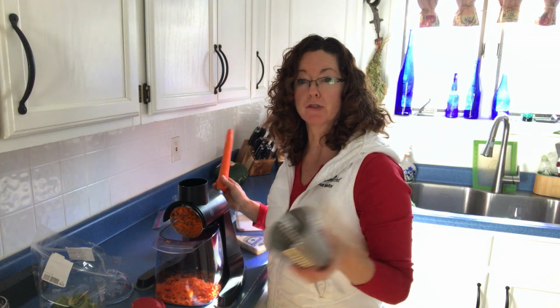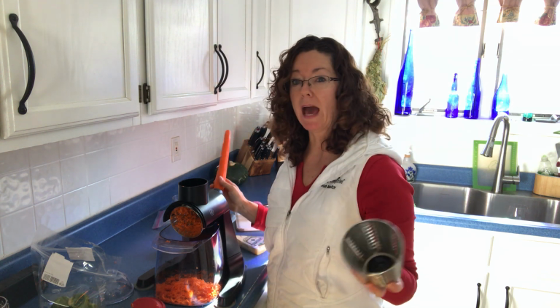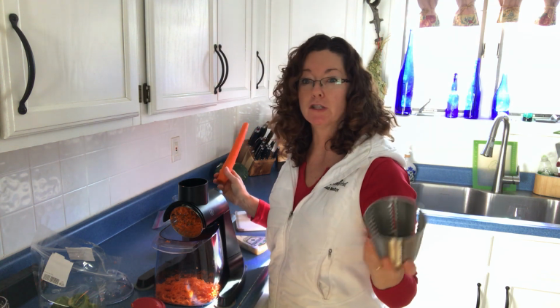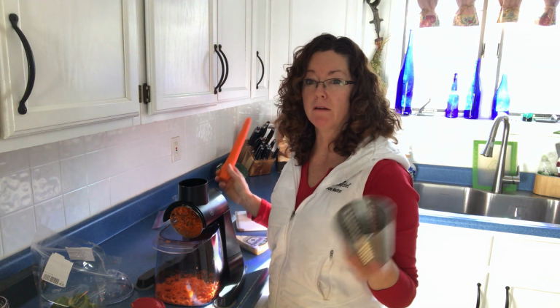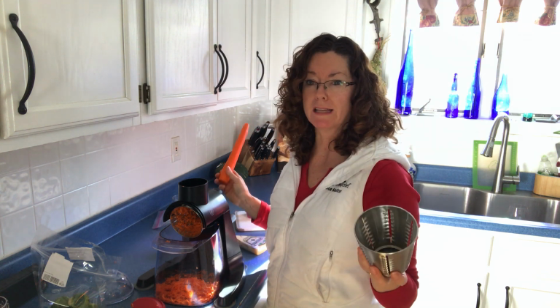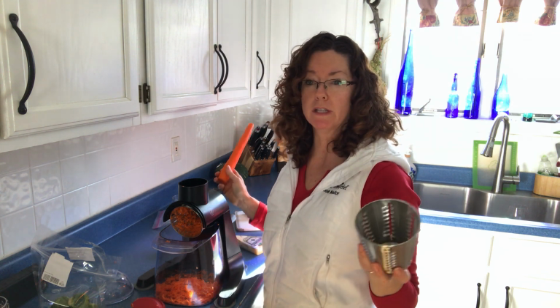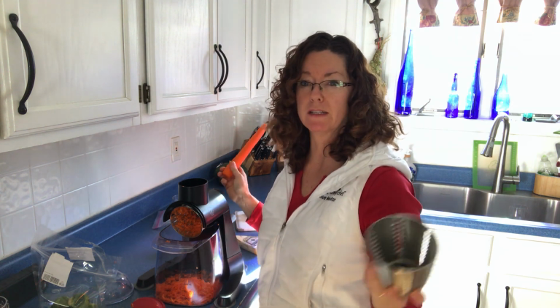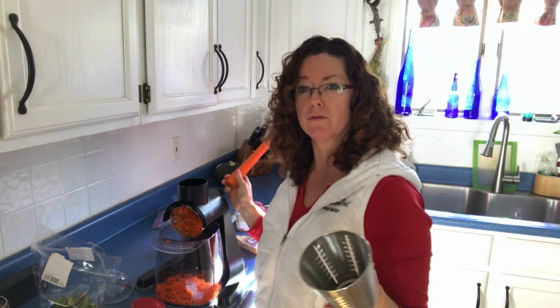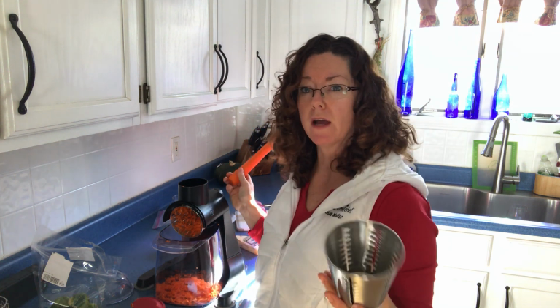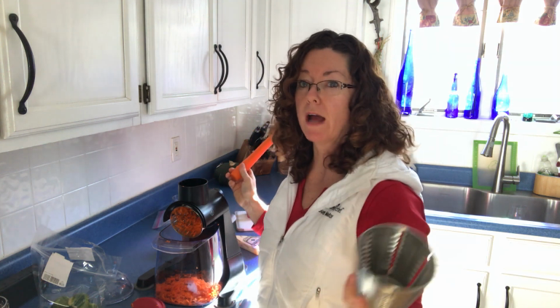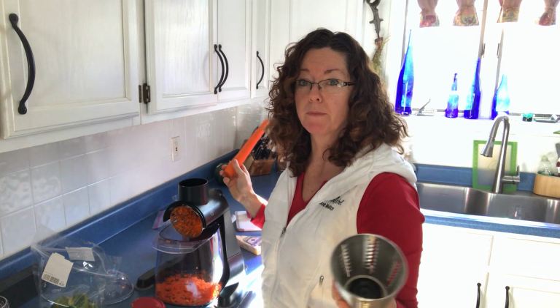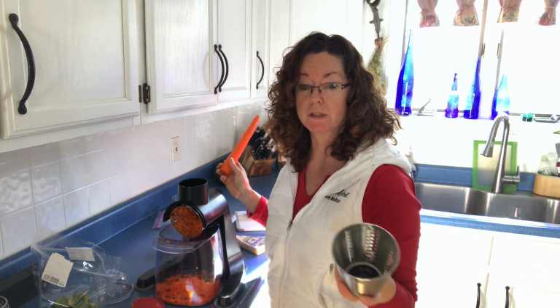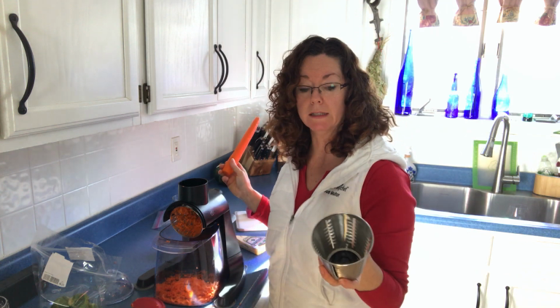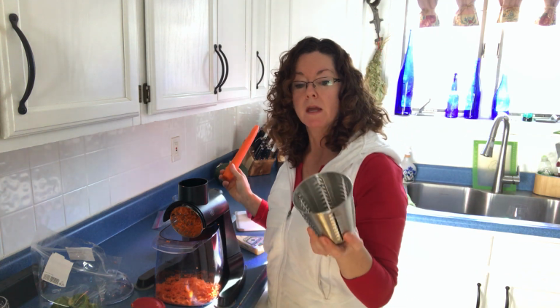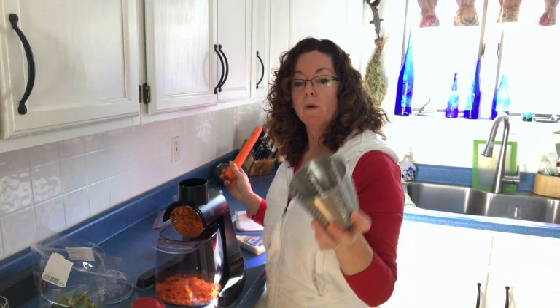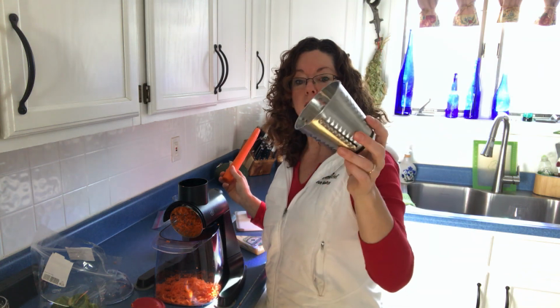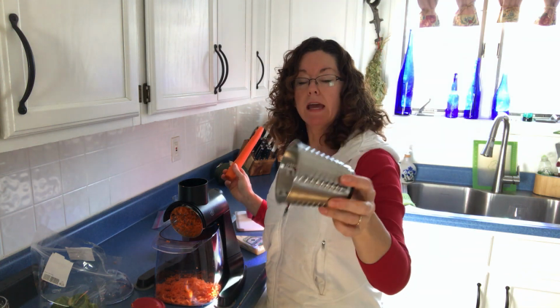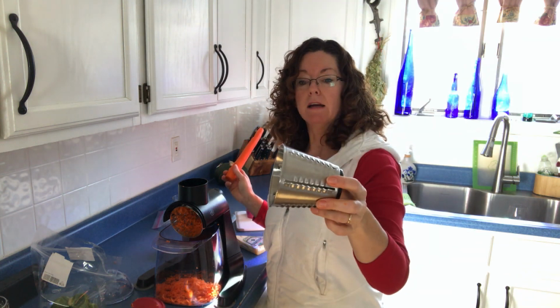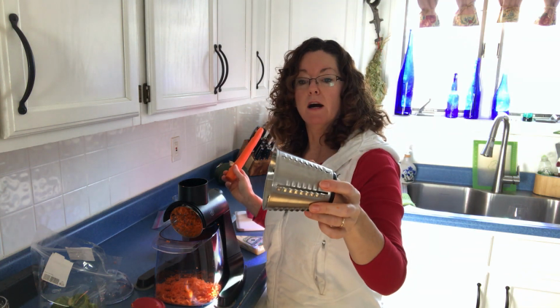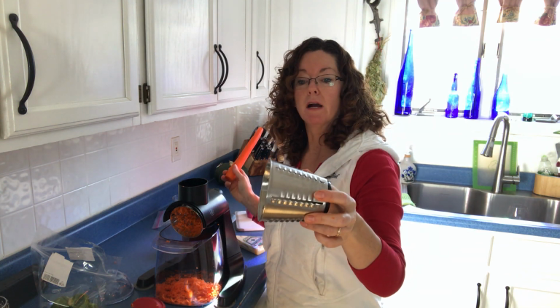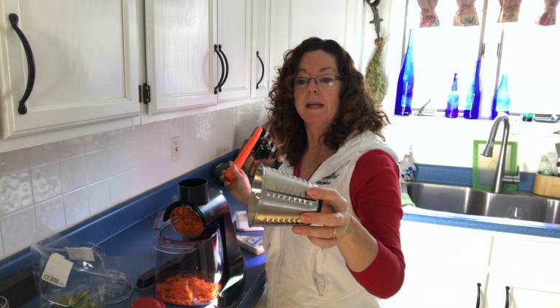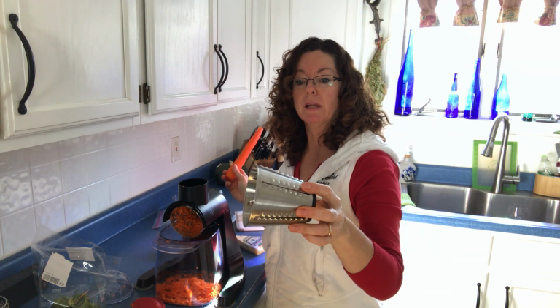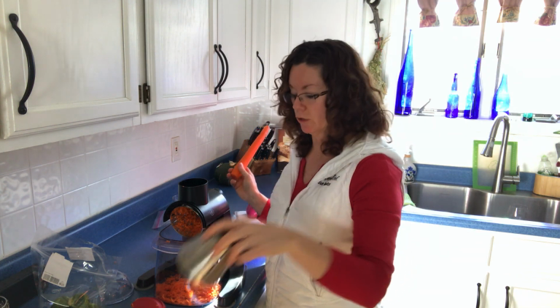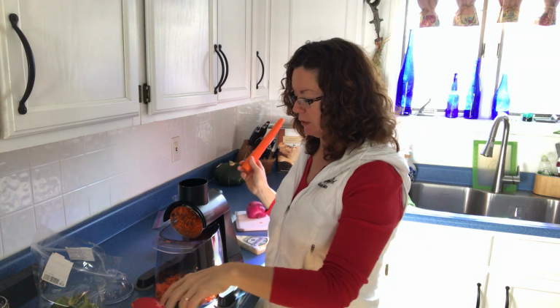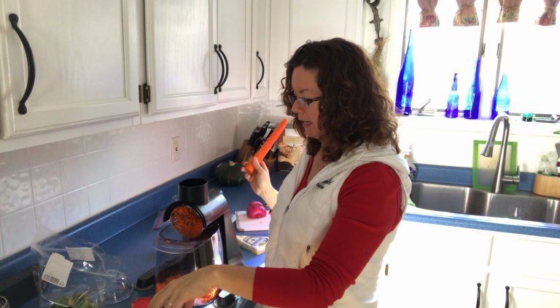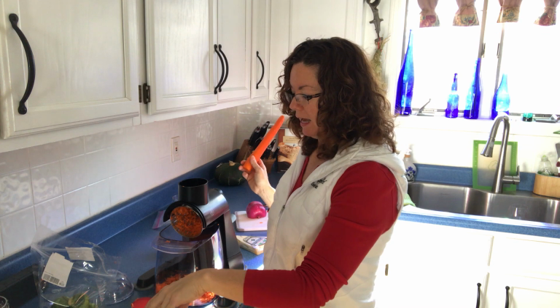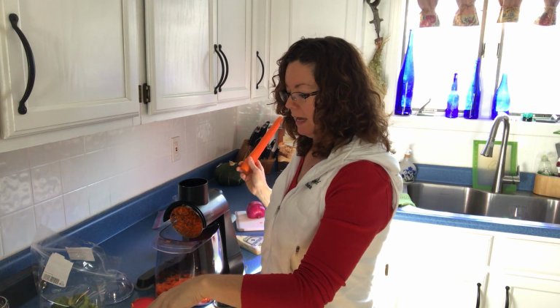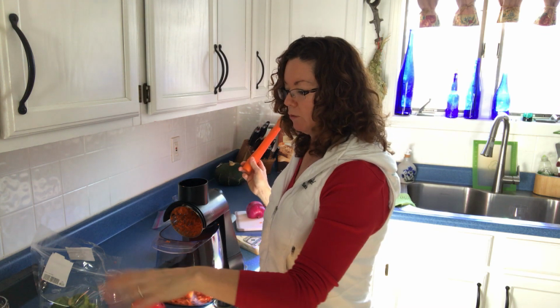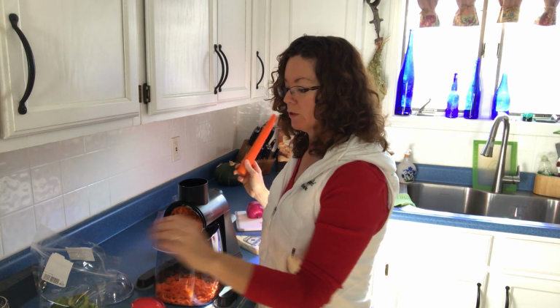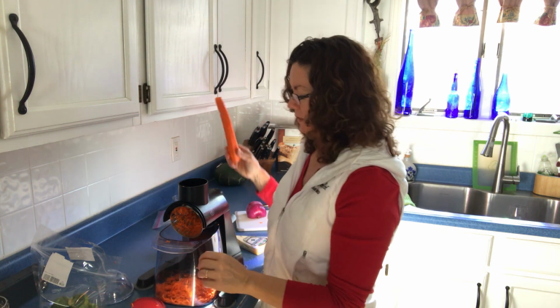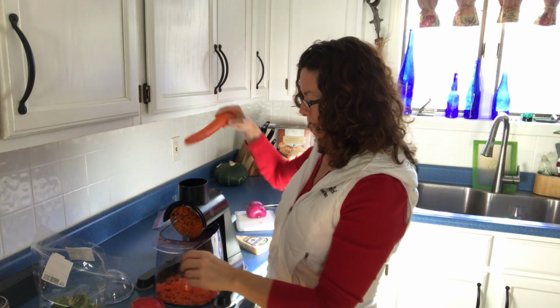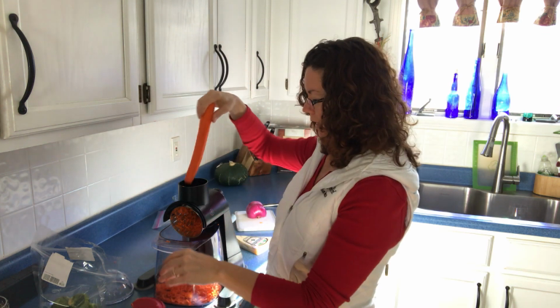You could shred cabbage, carrots, celery — do a nice stir-fry or add something to your salad. We also have a grating blade, or a cheese blade, and we have a slicing blade.